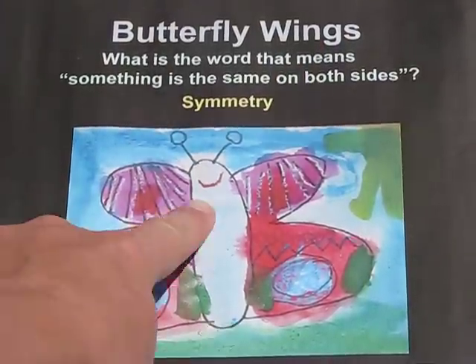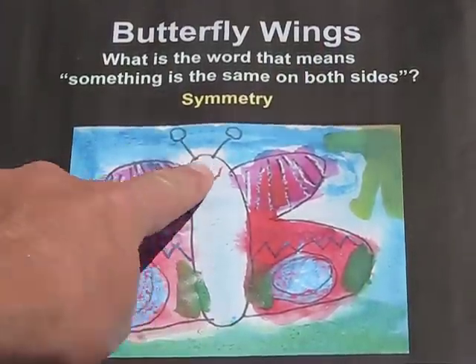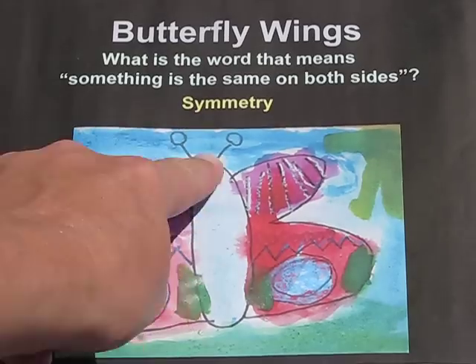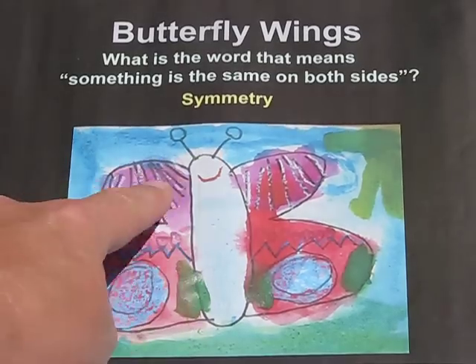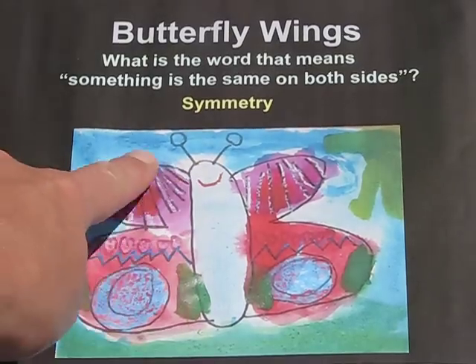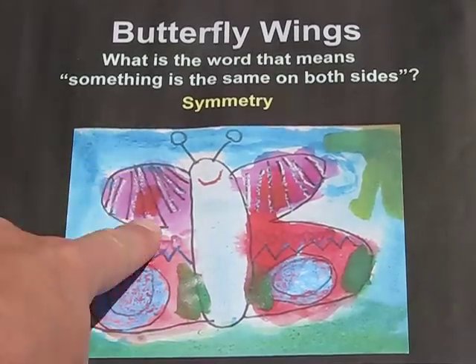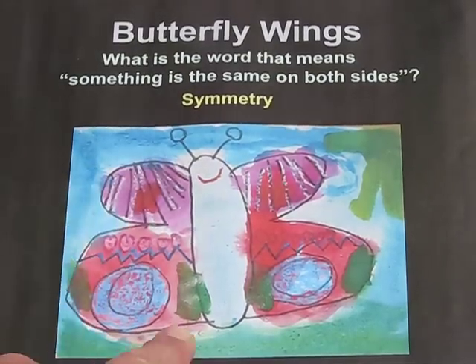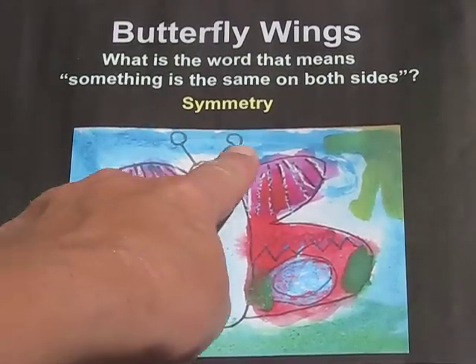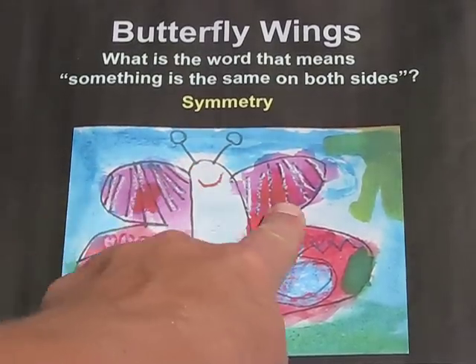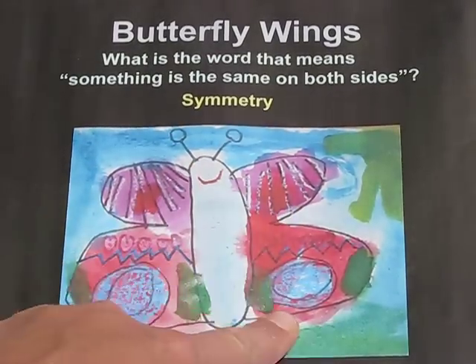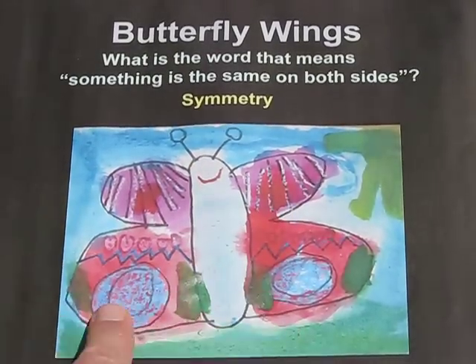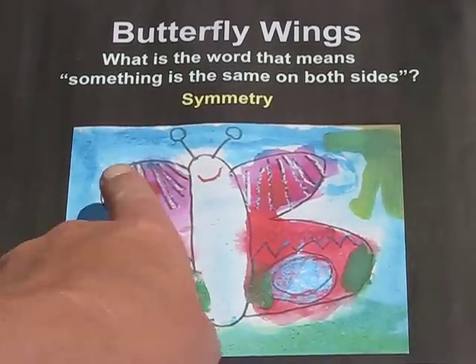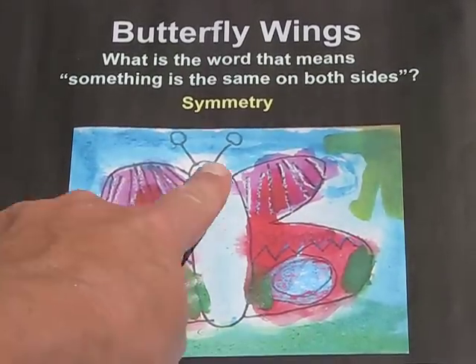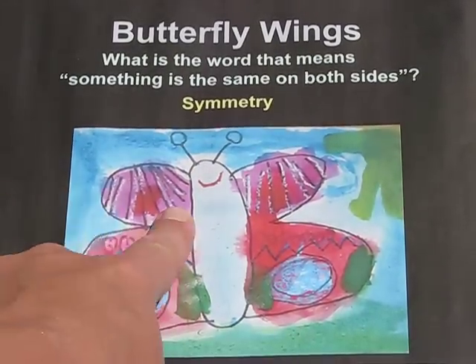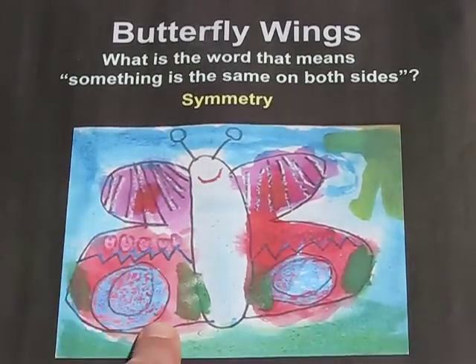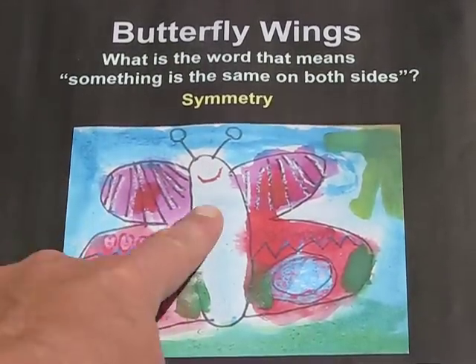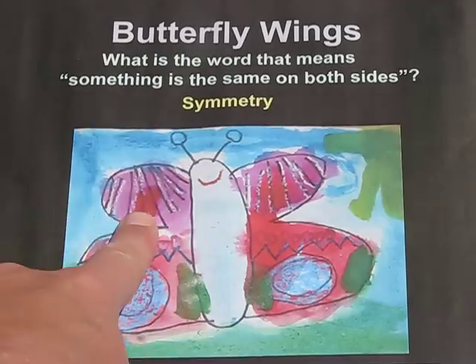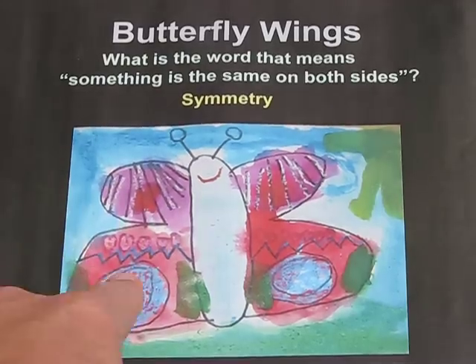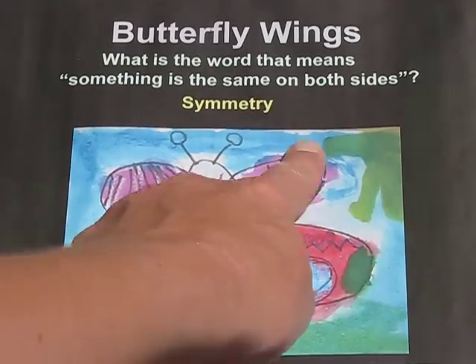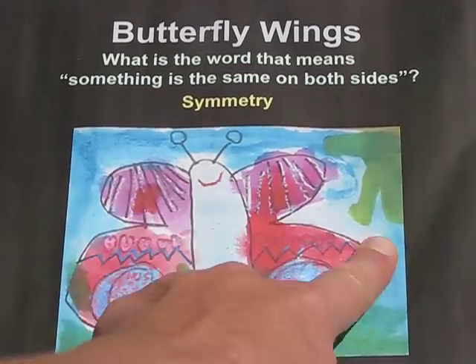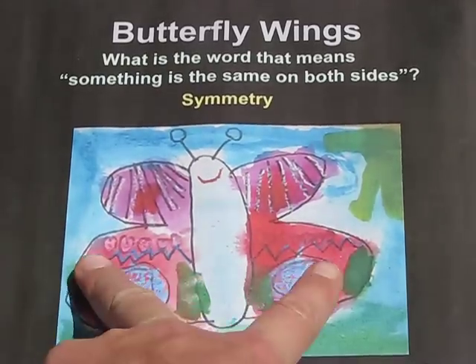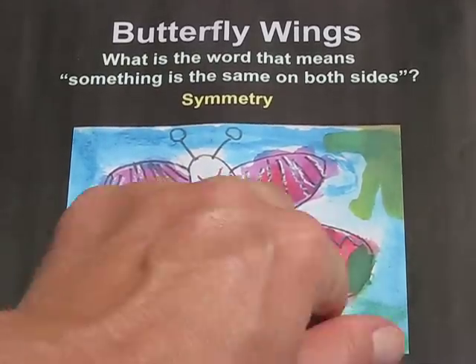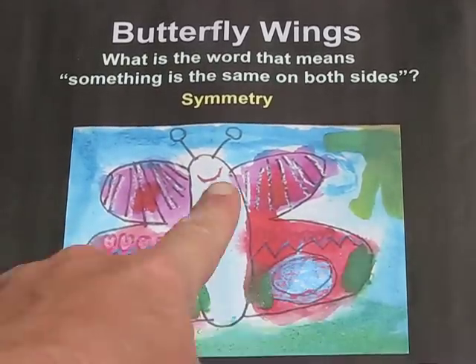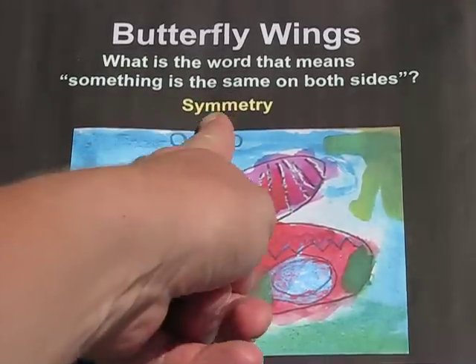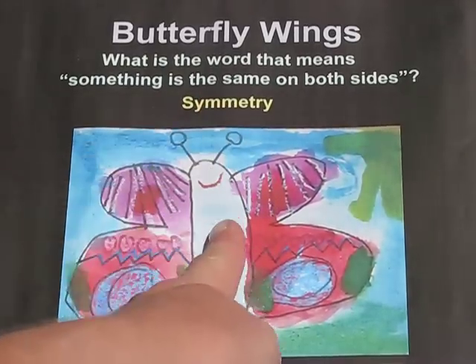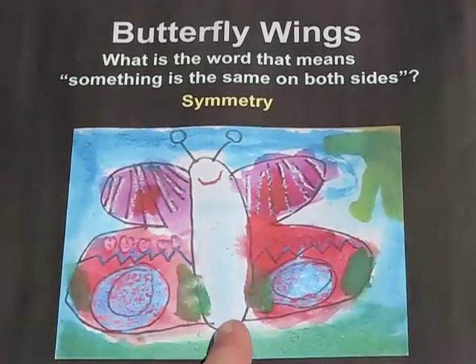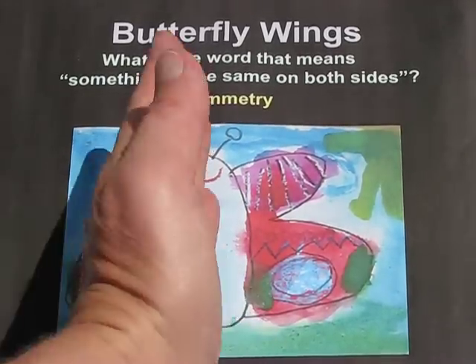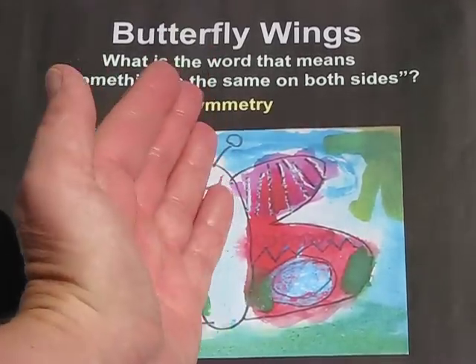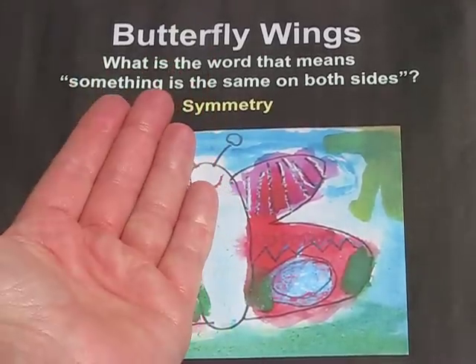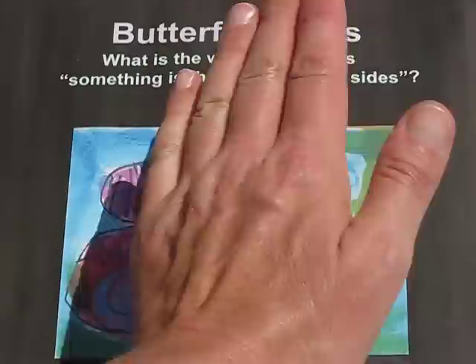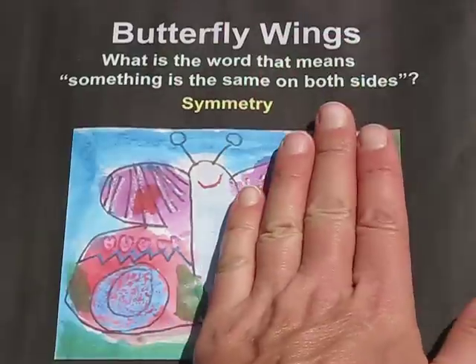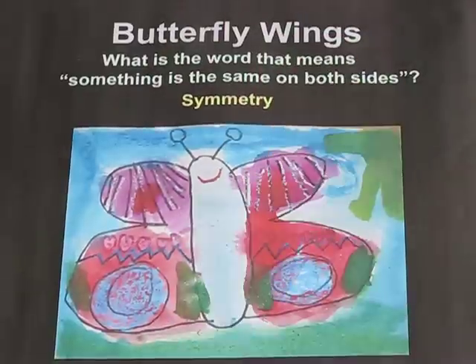This butterfly has equal wings on each side, which means that it's symmetrical — it's the same on both sides. So if you drew a line down the center, this half is the same as this half.